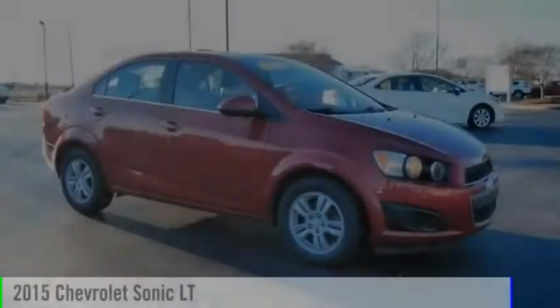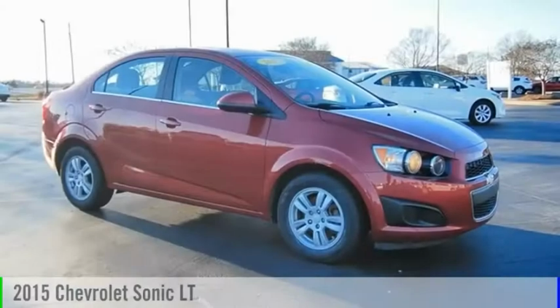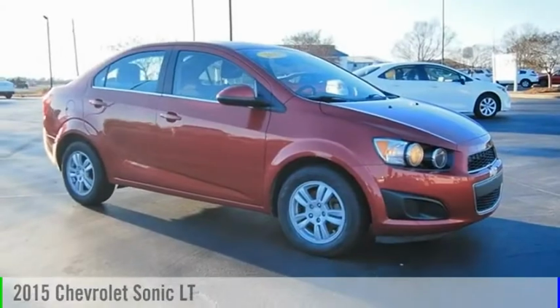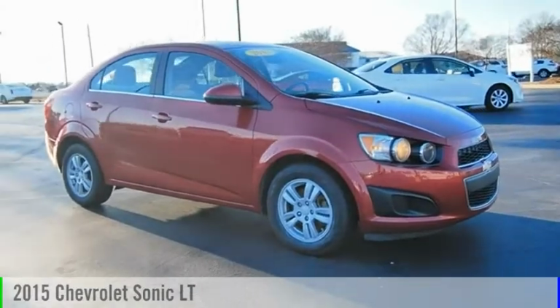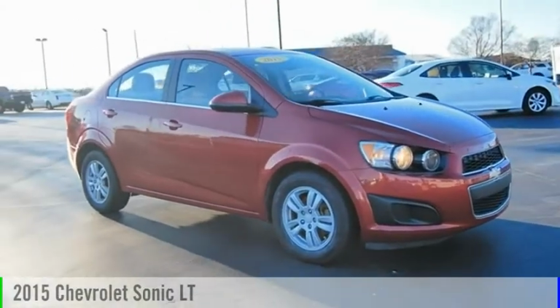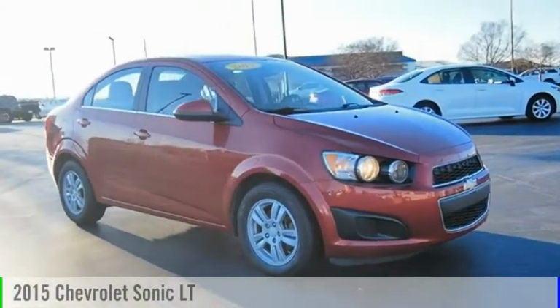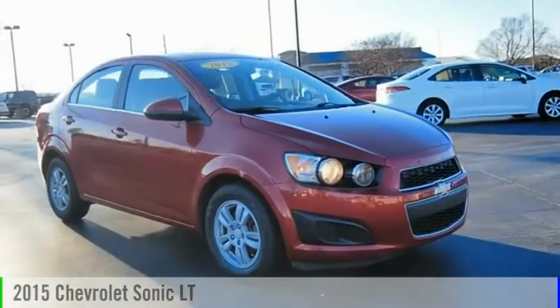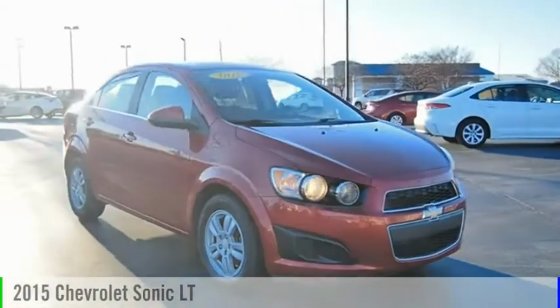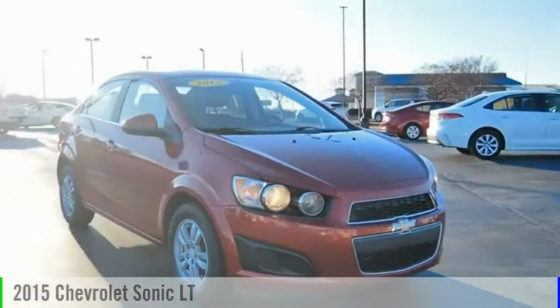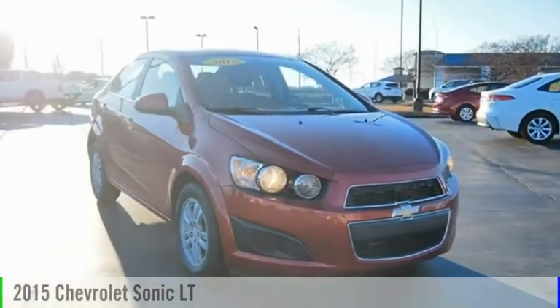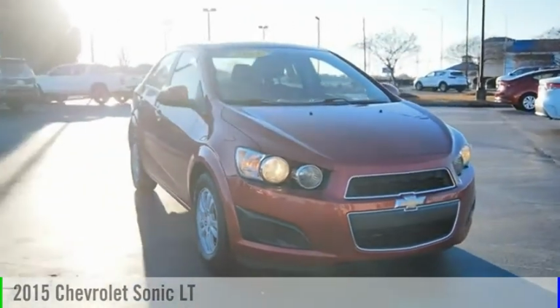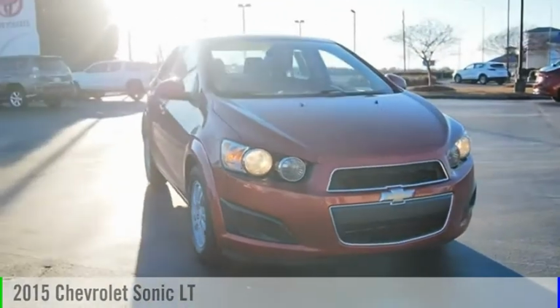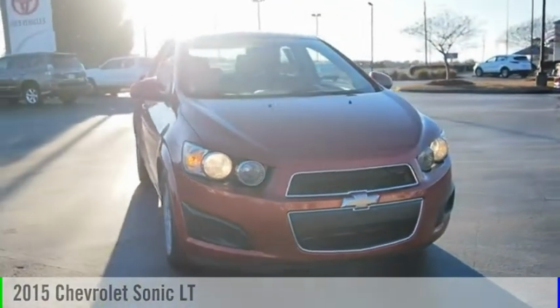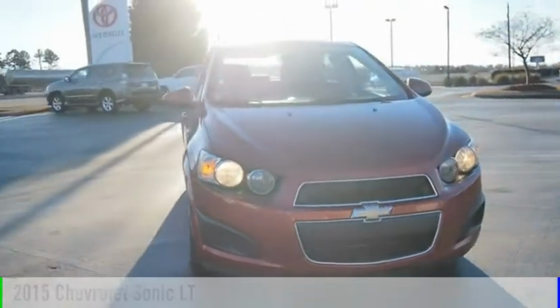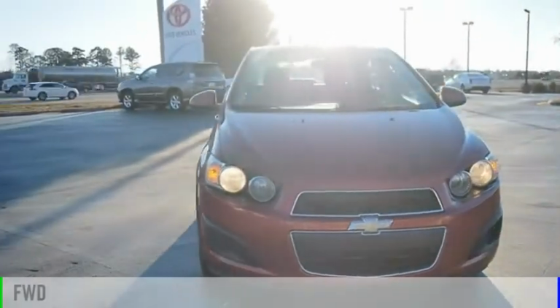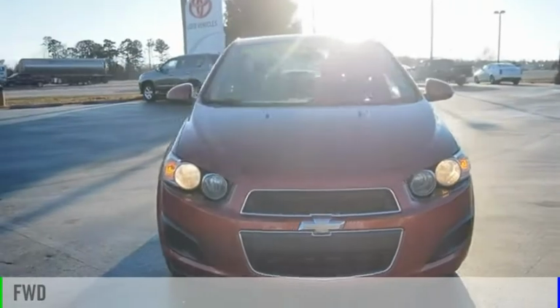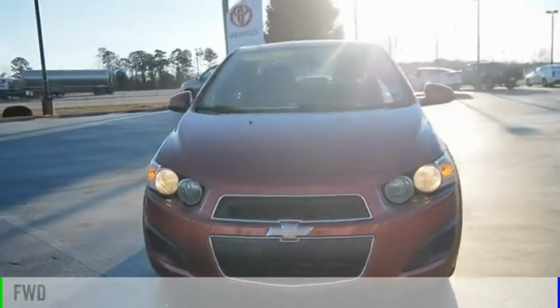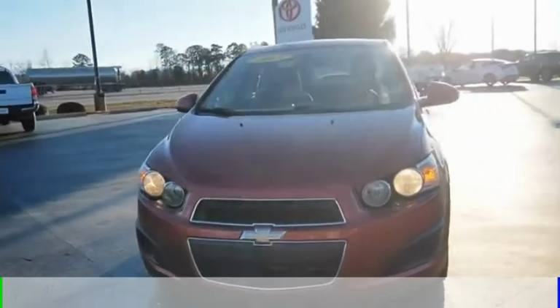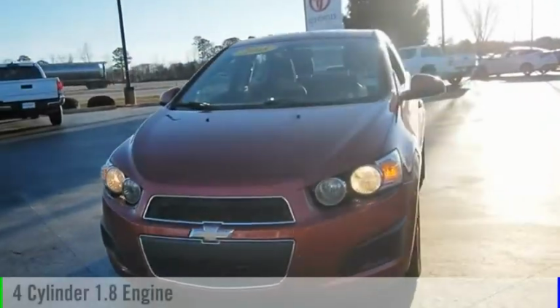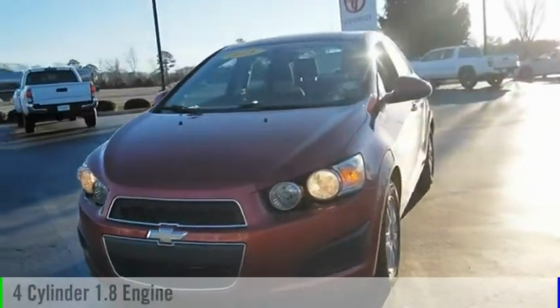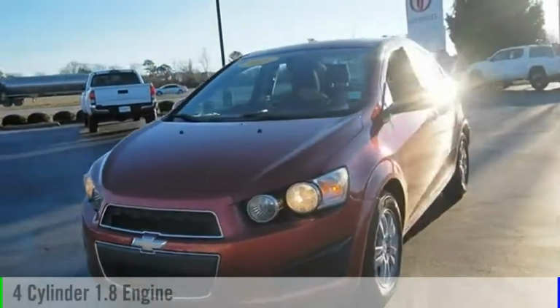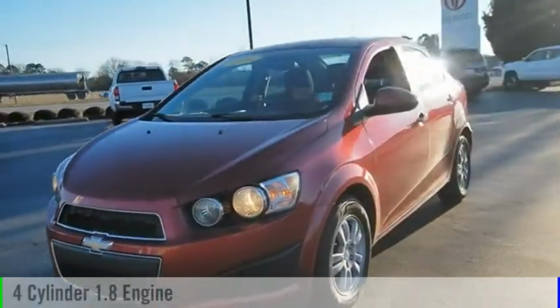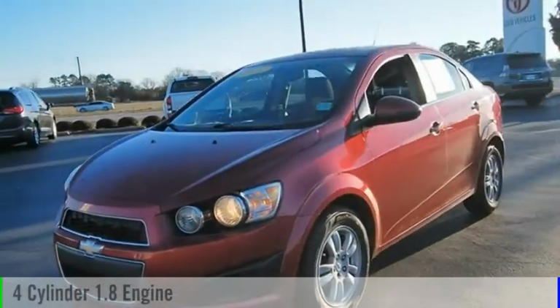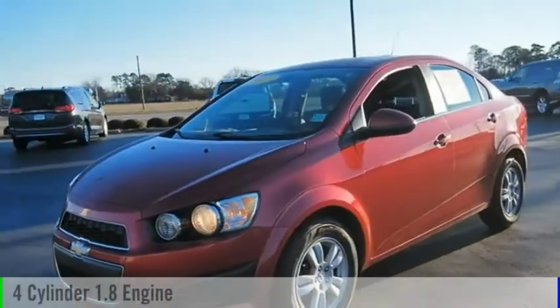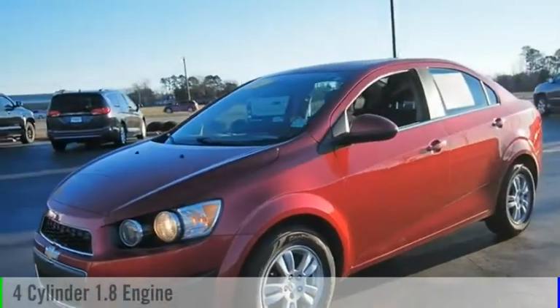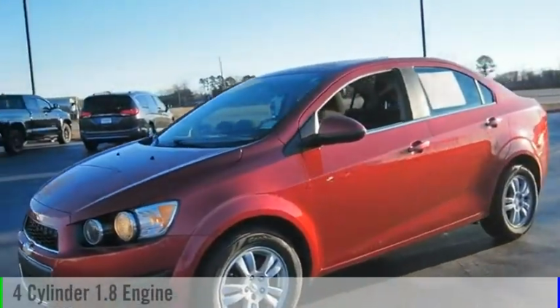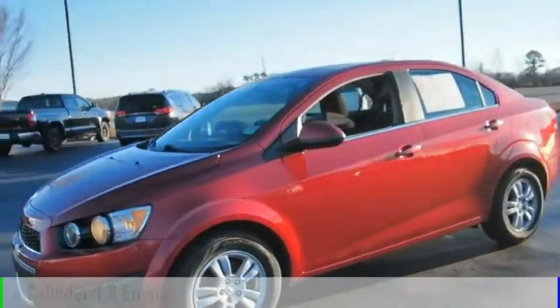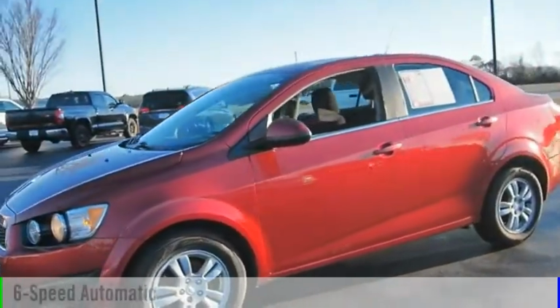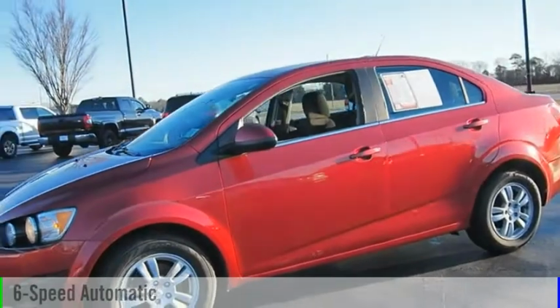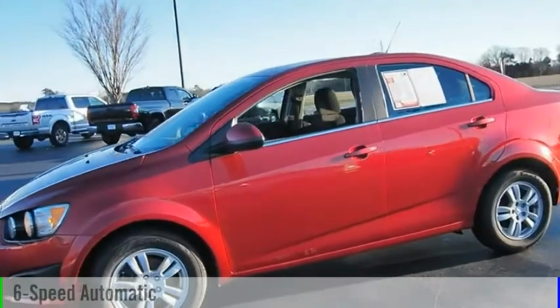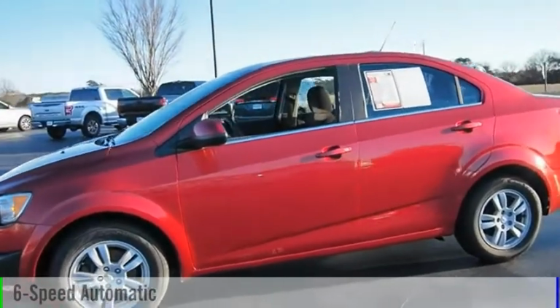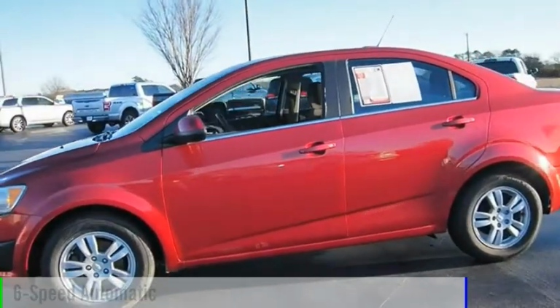We are pleased to show you the 2015 Sonic. This vehicle is powered by a front-wheel drive, four-cylinder, 1.8-liter engine, and comes with a six-speed automatic transmission.